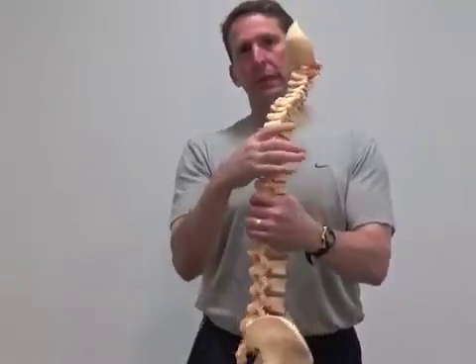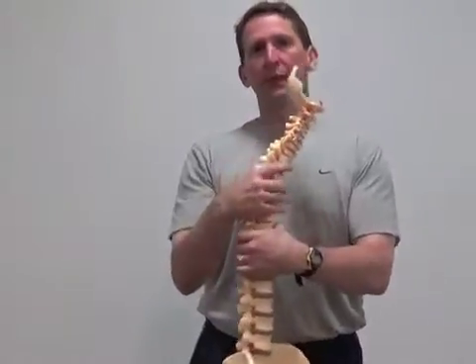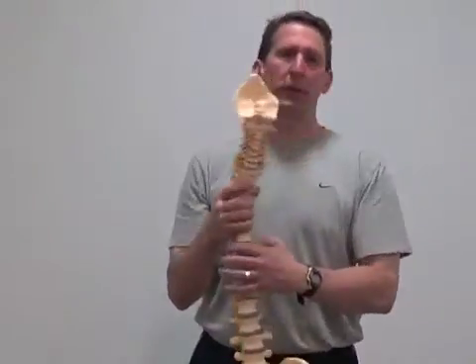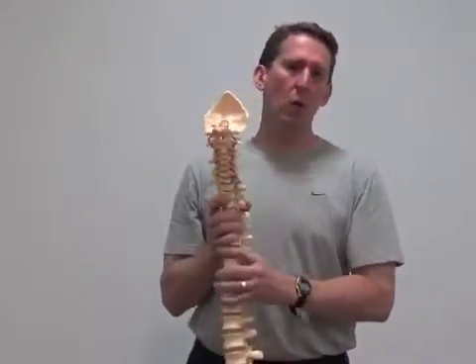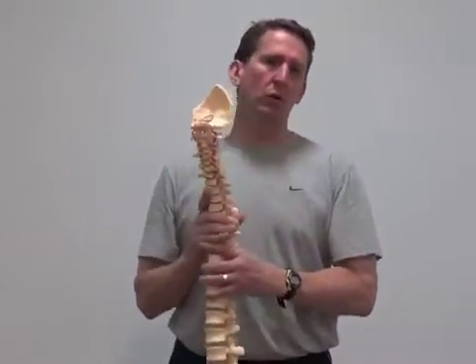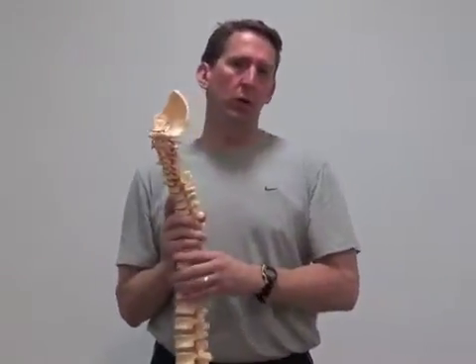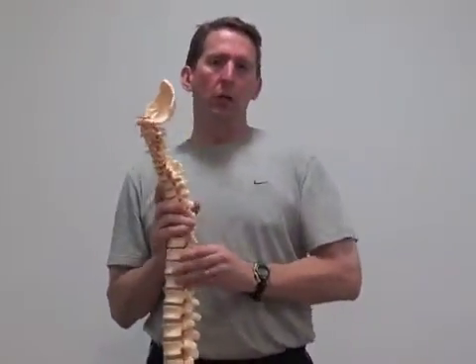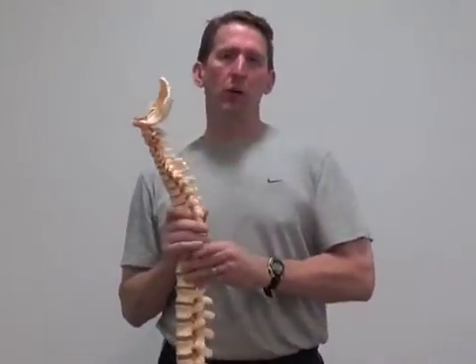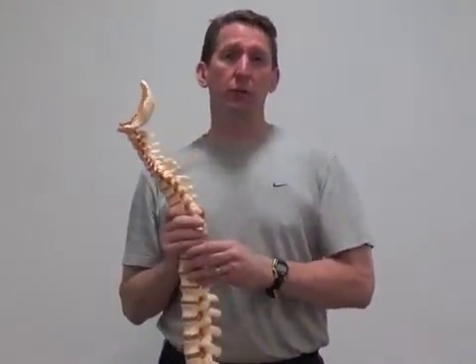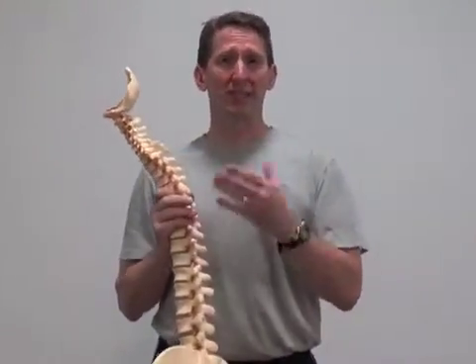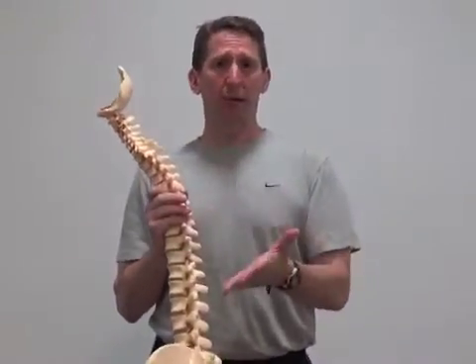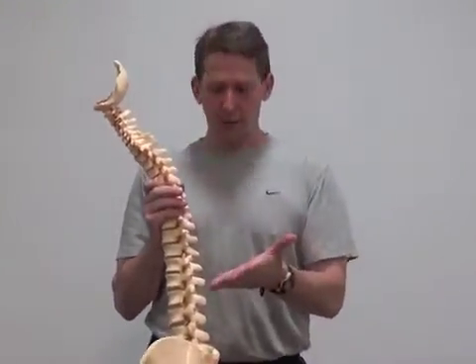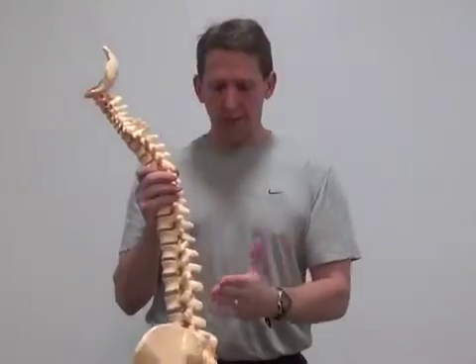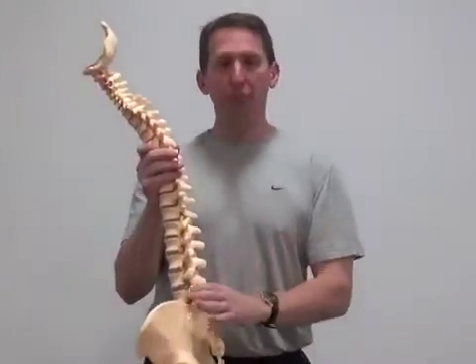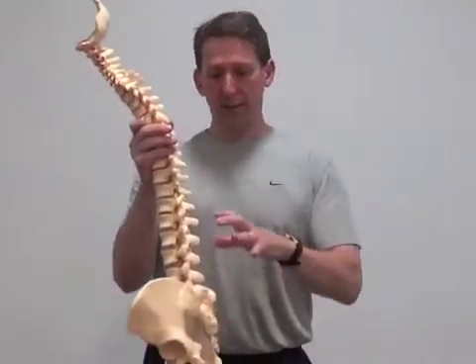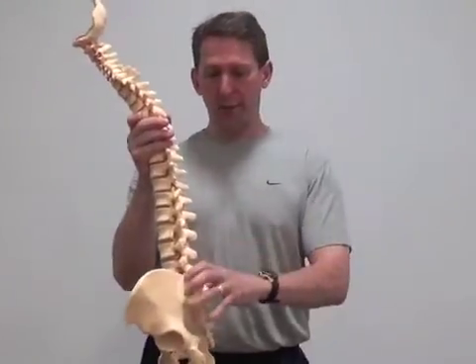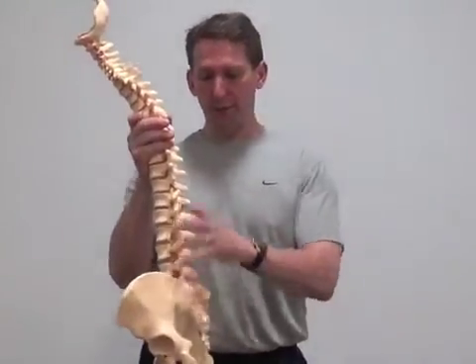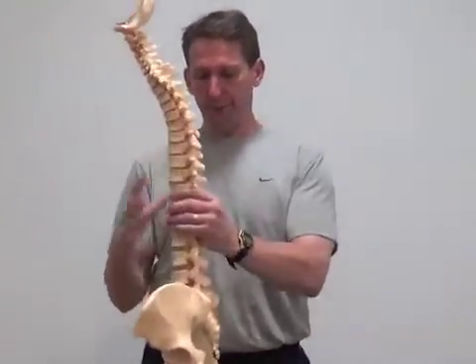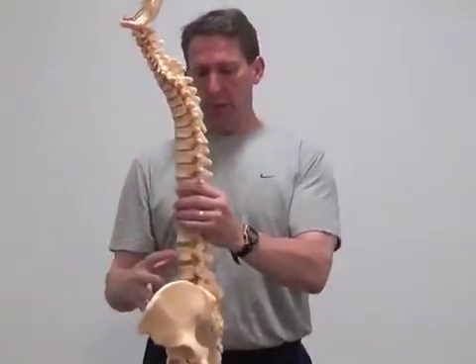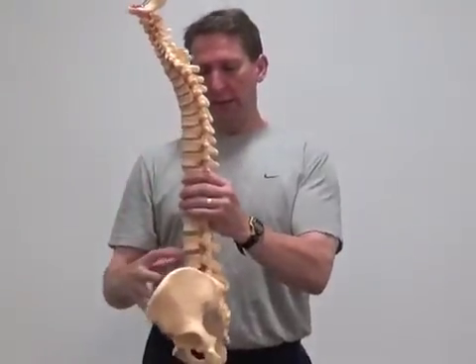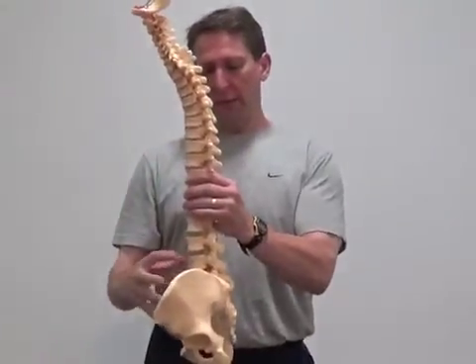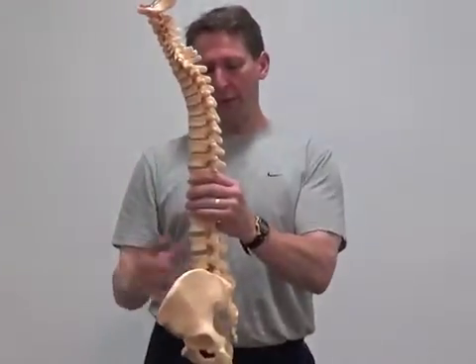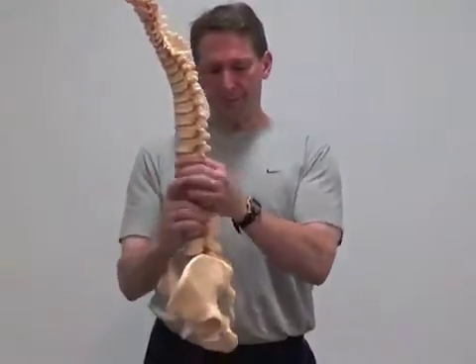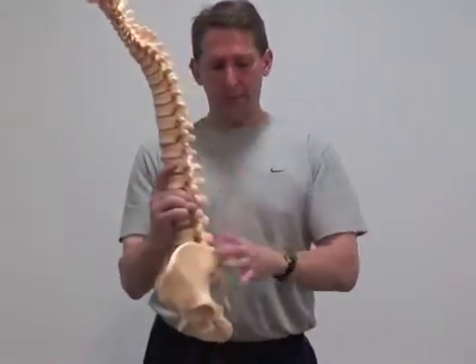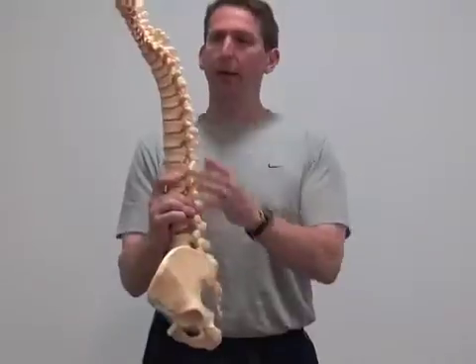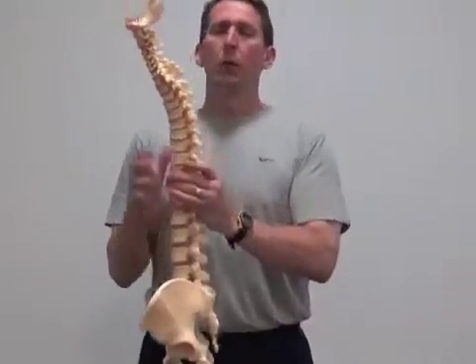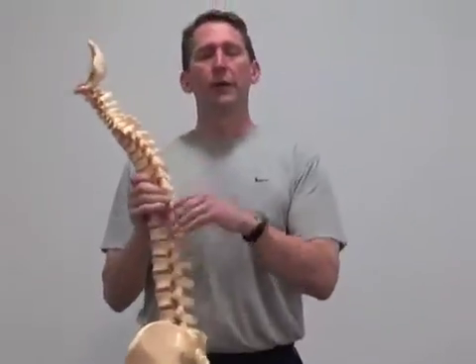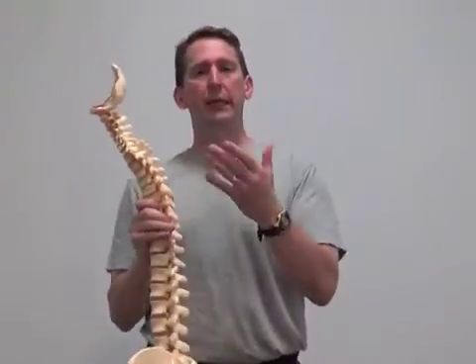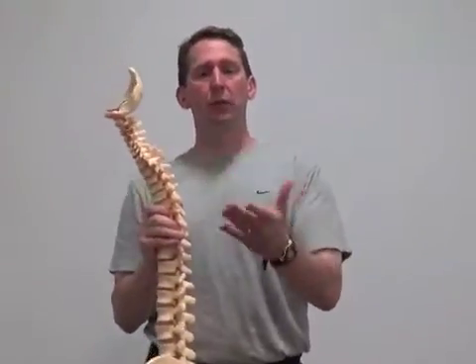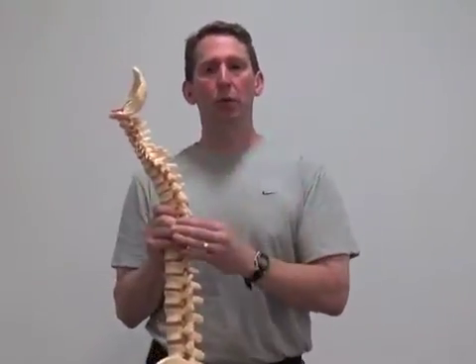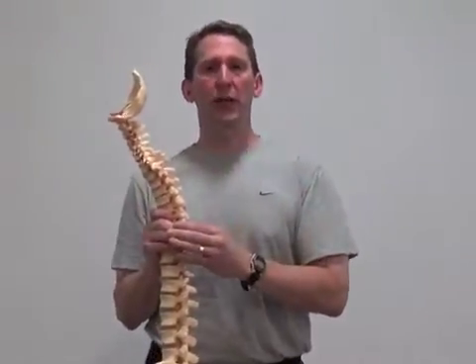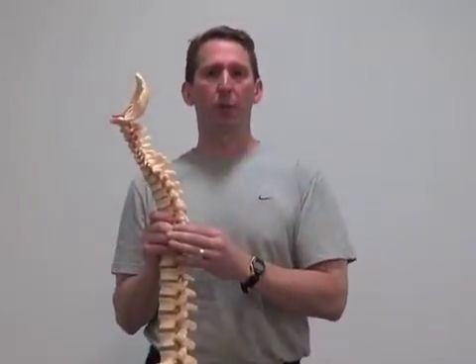The difference between local and global: local muscles stabilize — they stabilize at the pelvic level, meaning in the front and the back — whereas the global muscles transmit force.